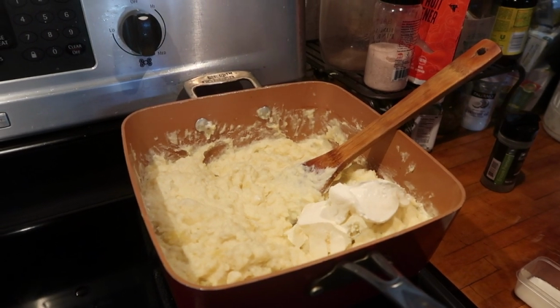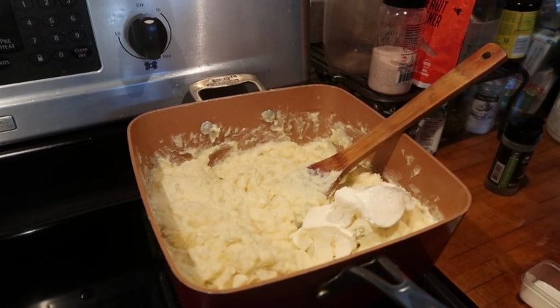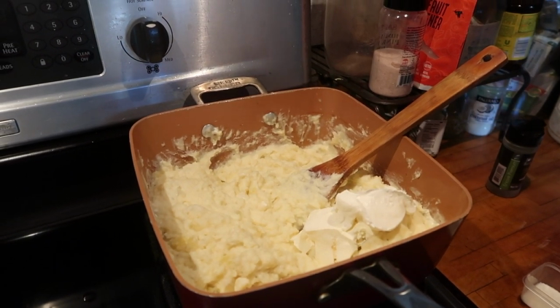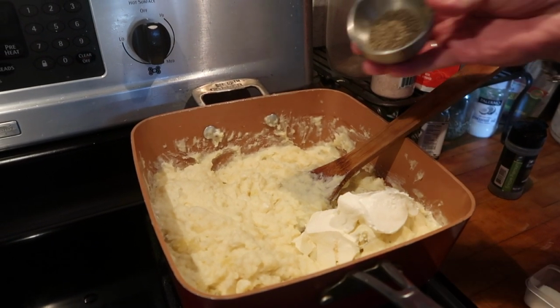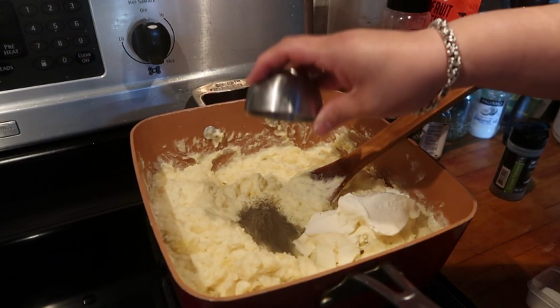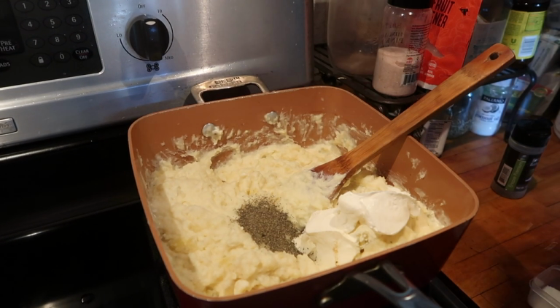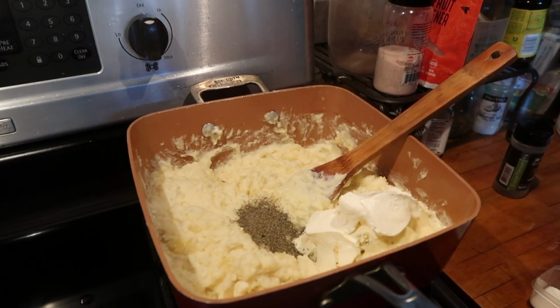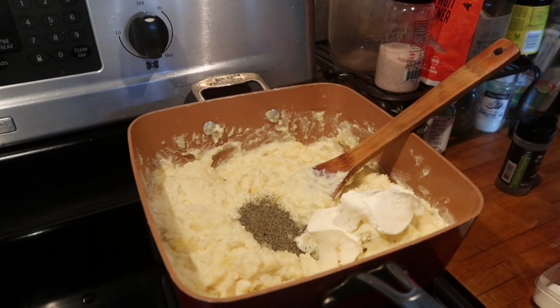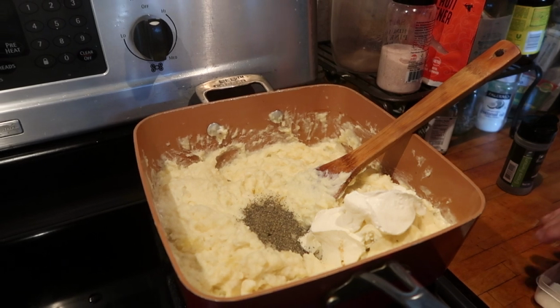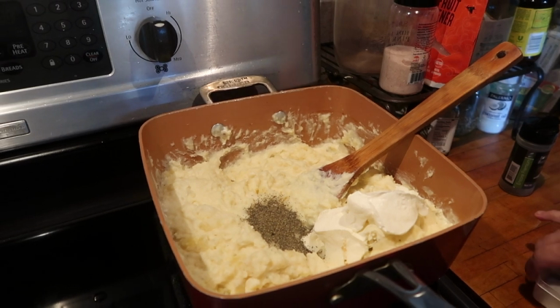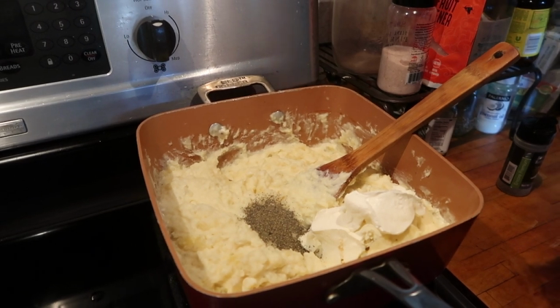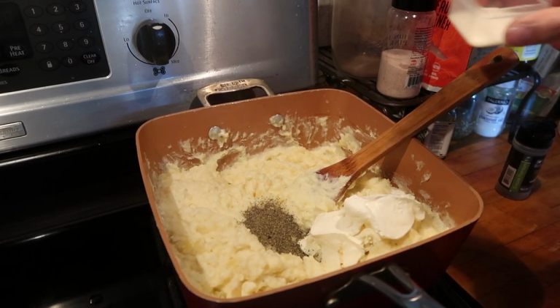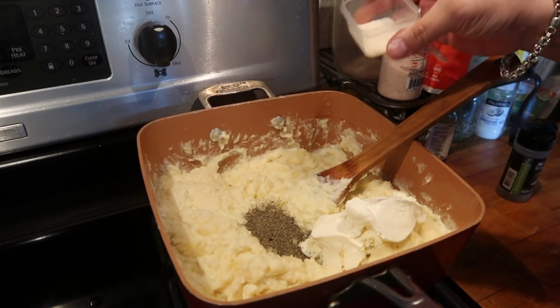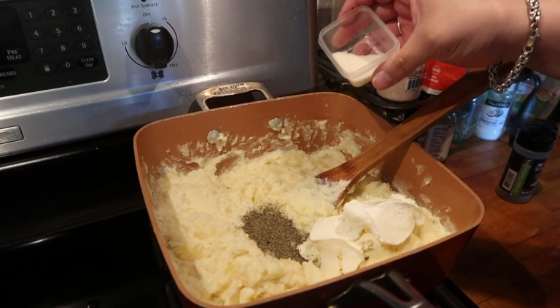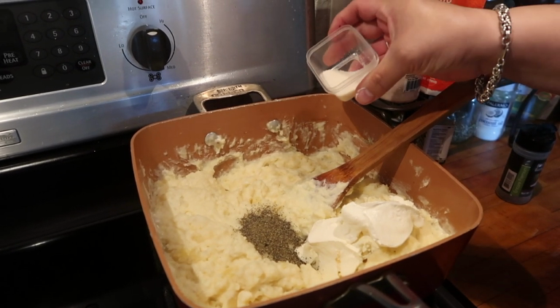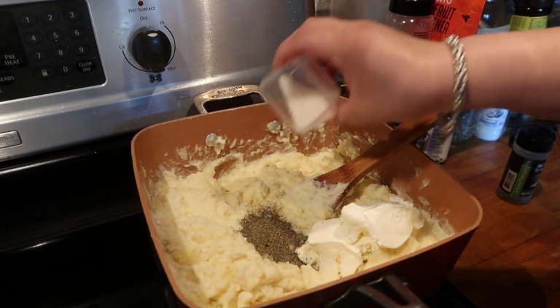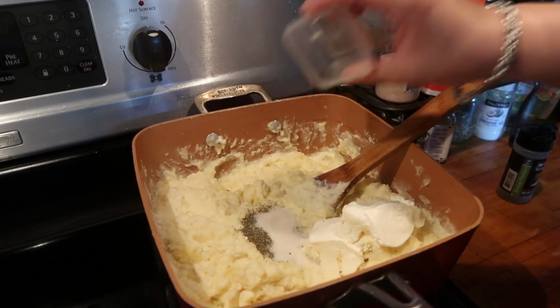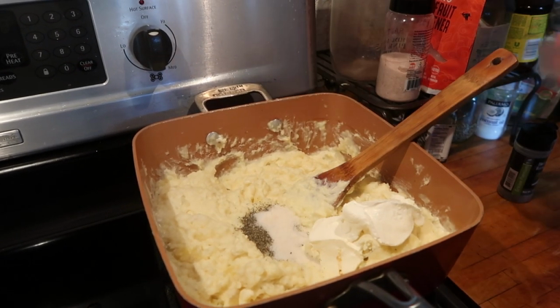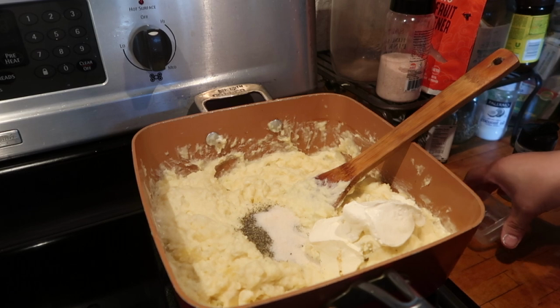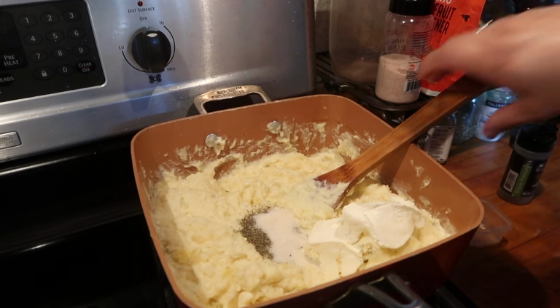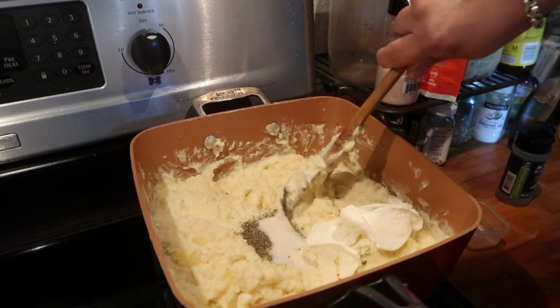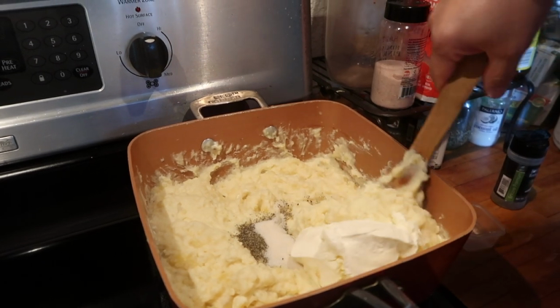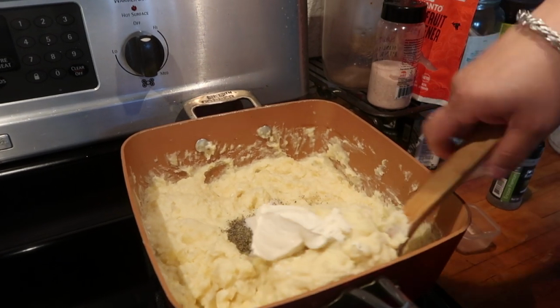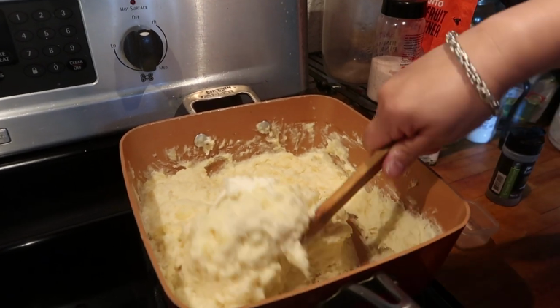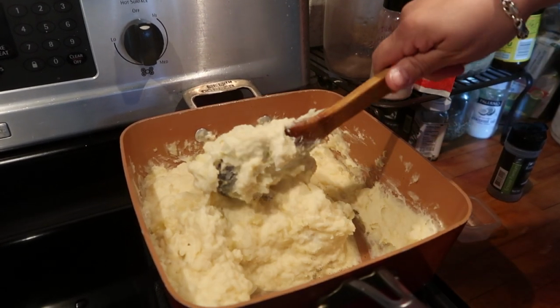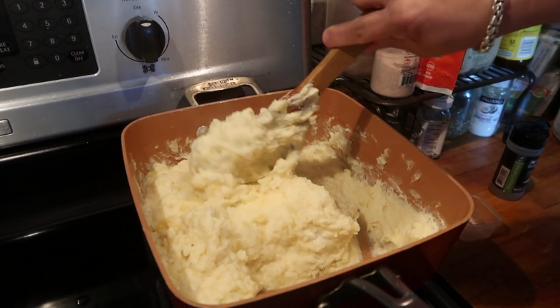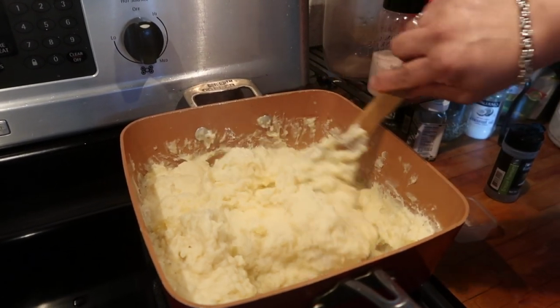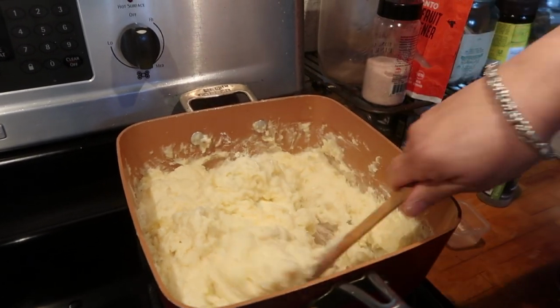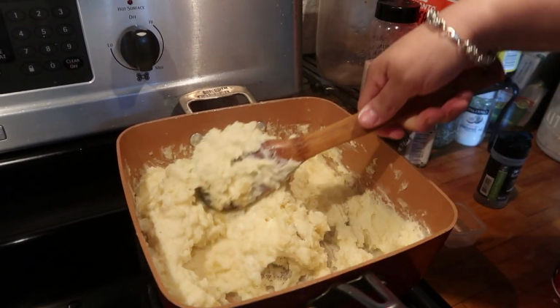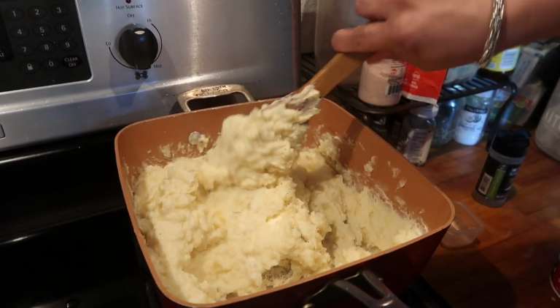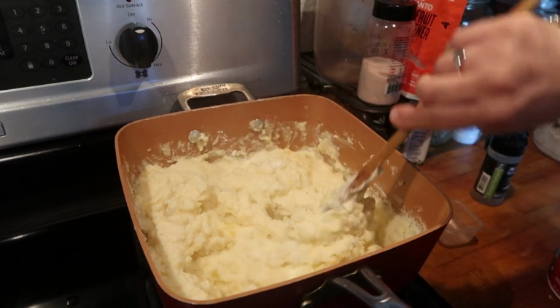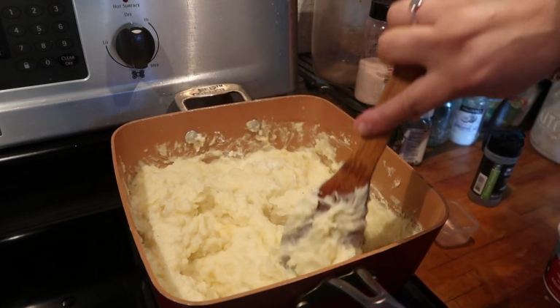You can add as much pepper as you want, and I'm also adding some garlic salt. And then fold it inside of the potatoes.